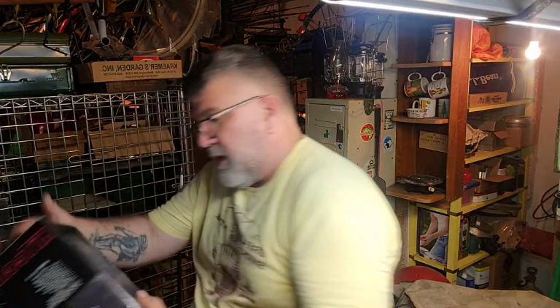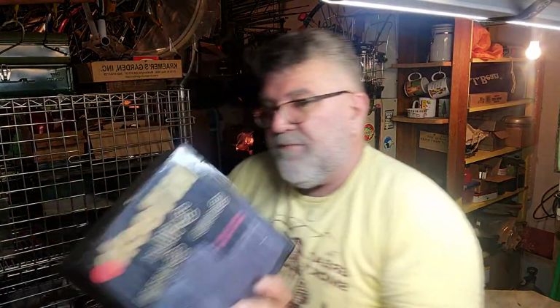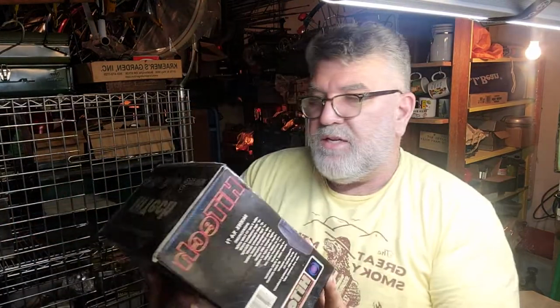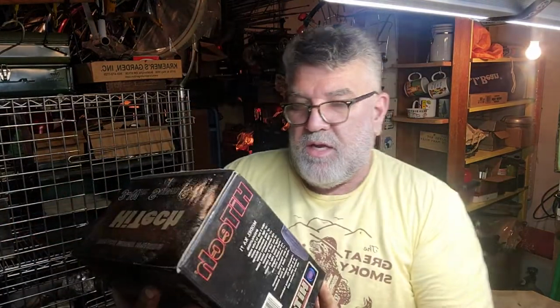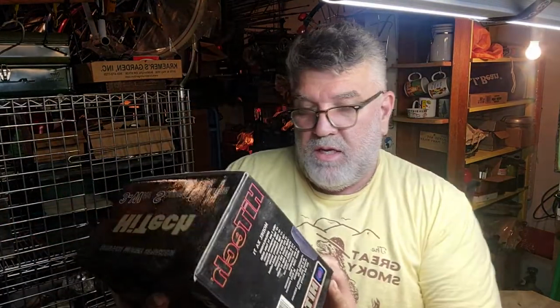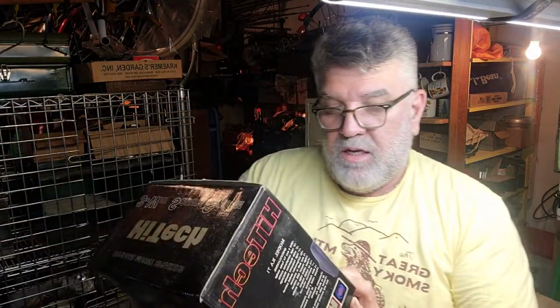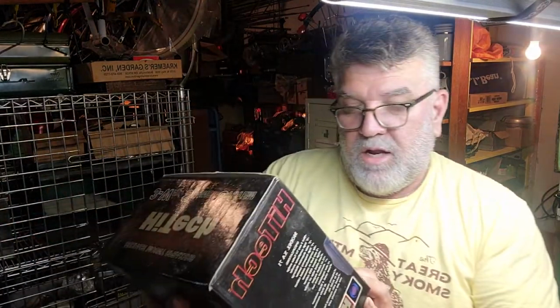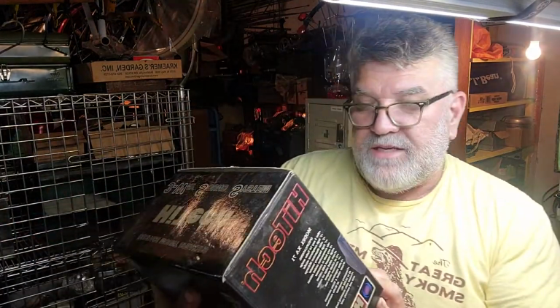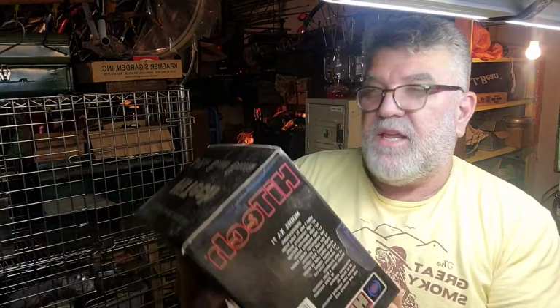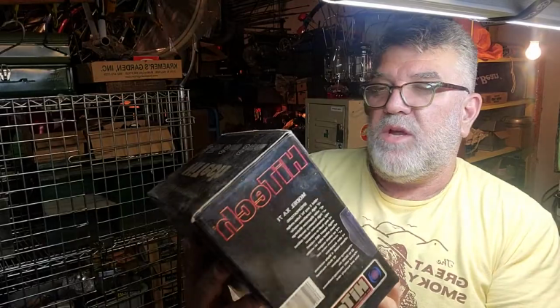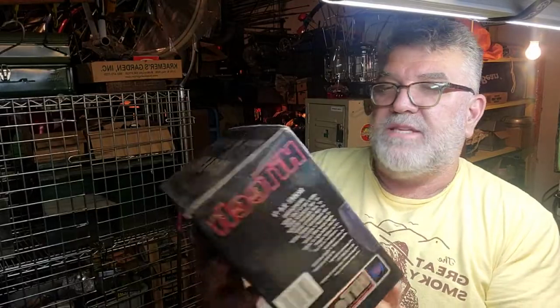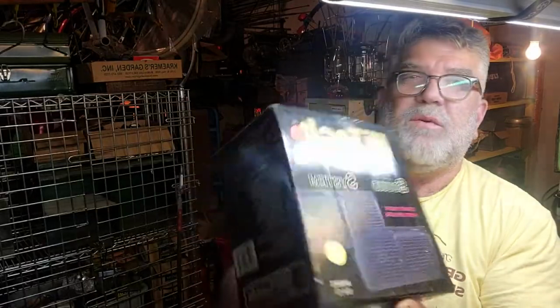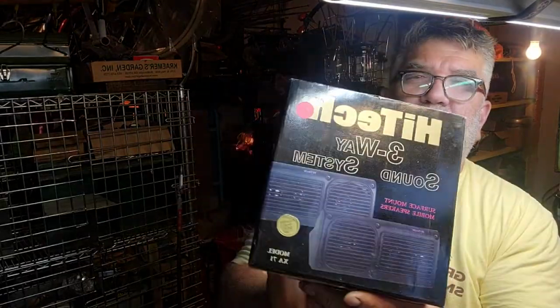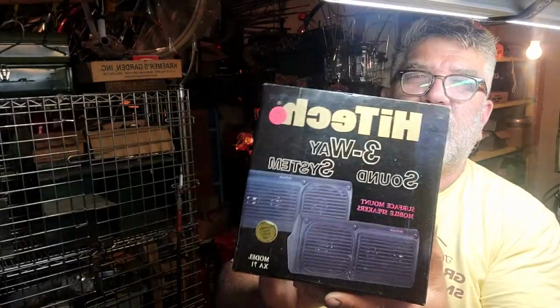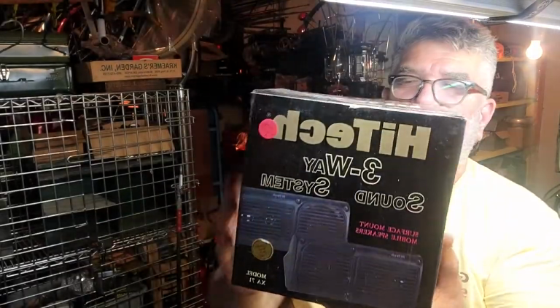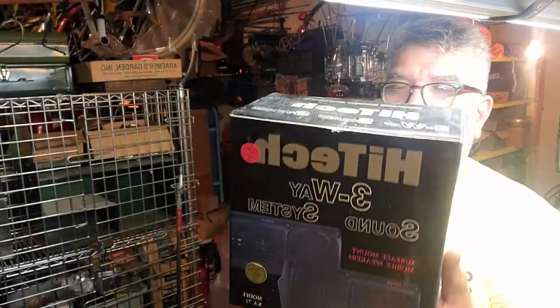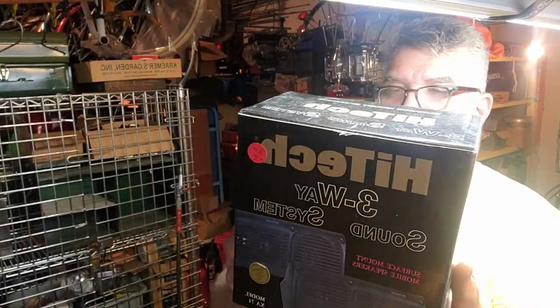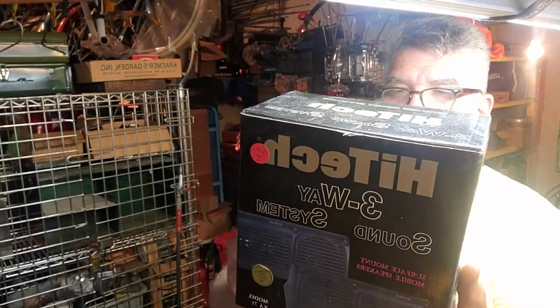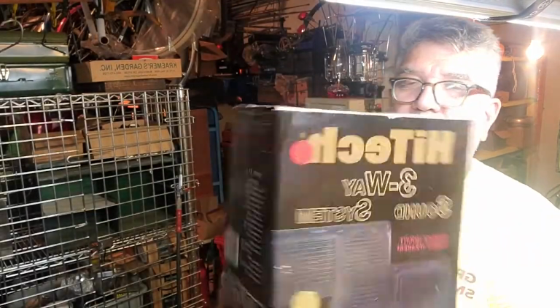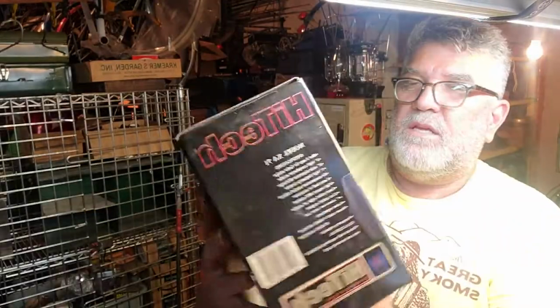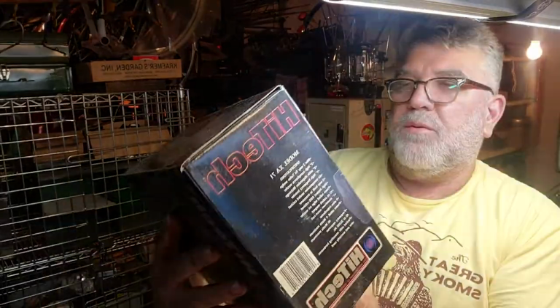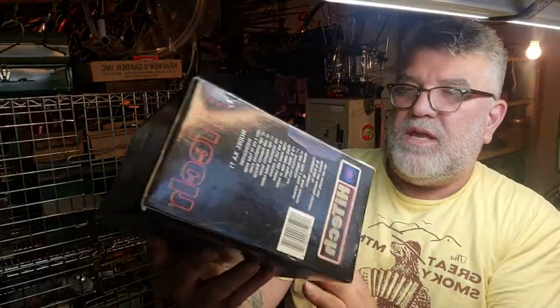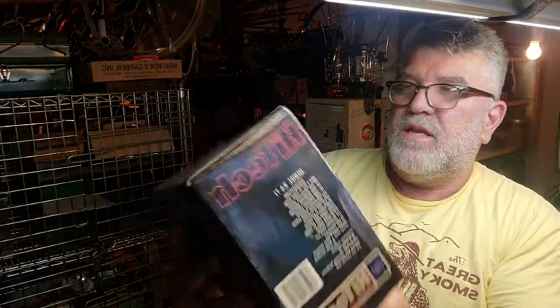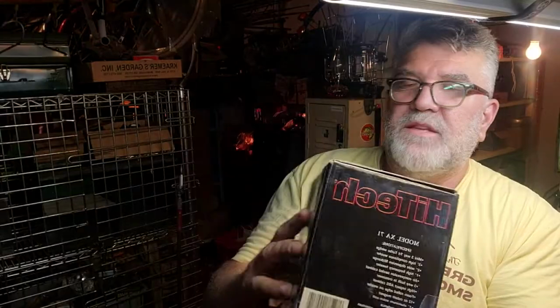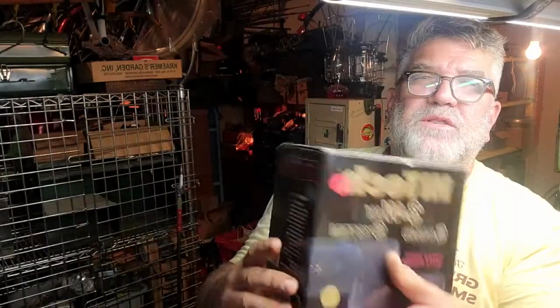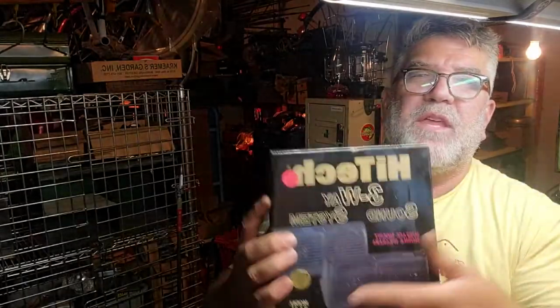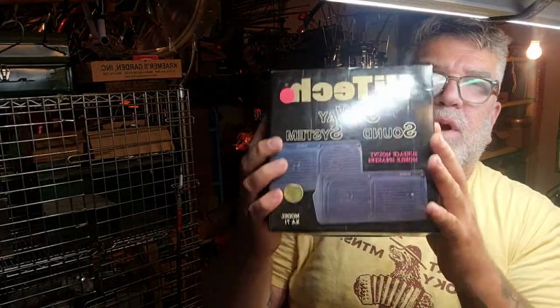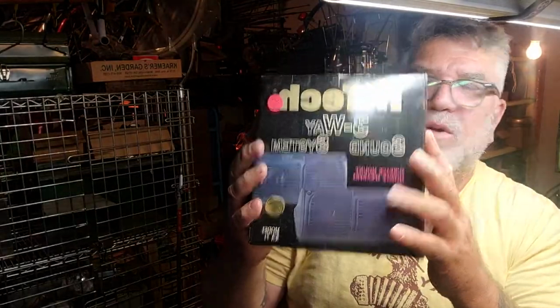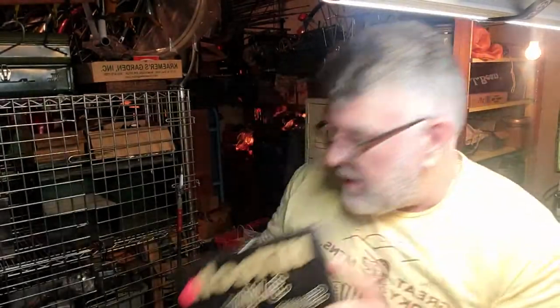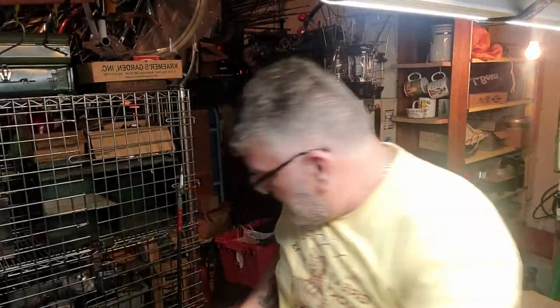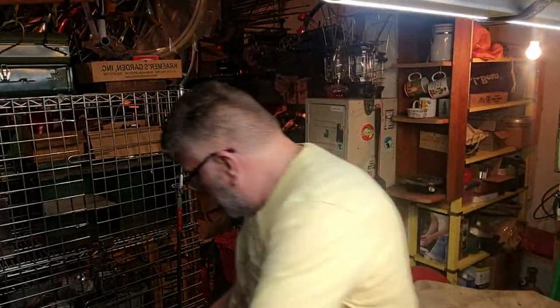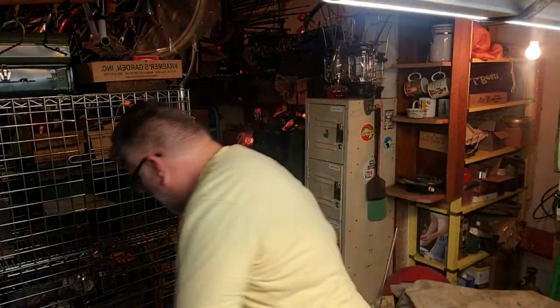Some vintage Model XA71 high-tech three-way speakers, still in the box. Nothing special, but they are brand new in the box. Three bucks.